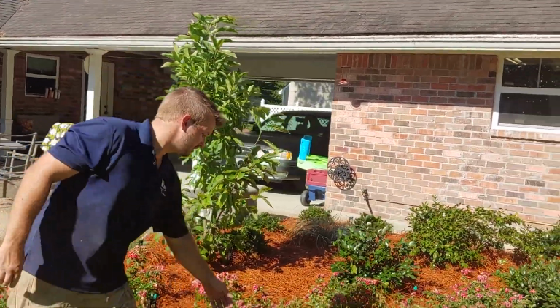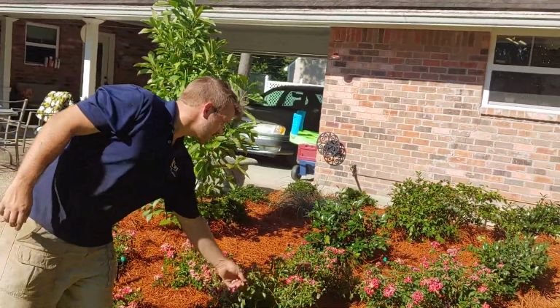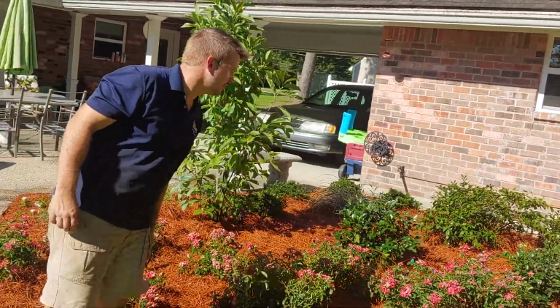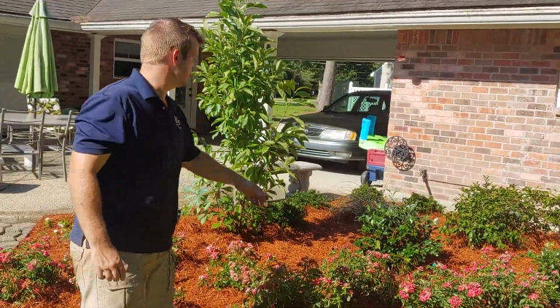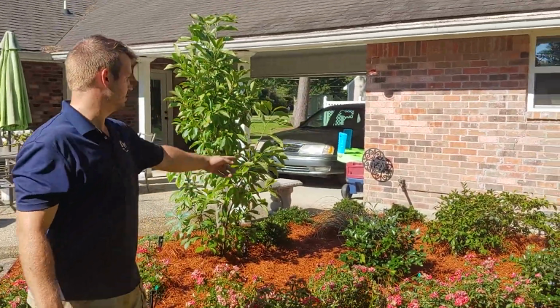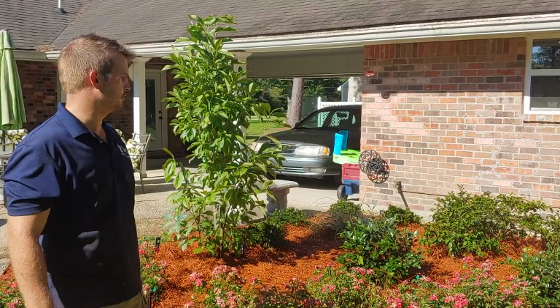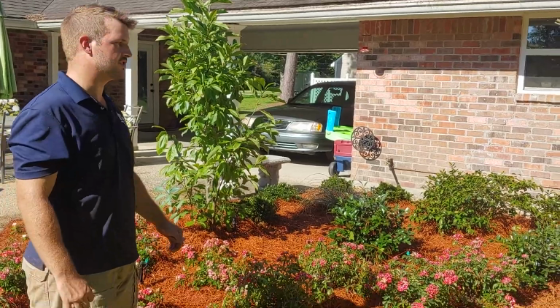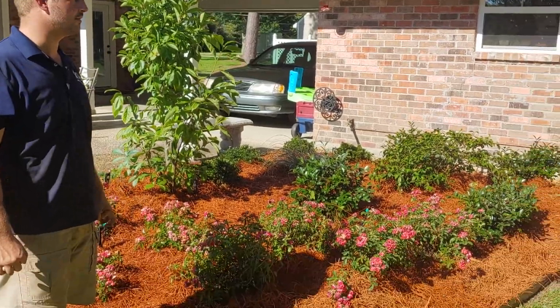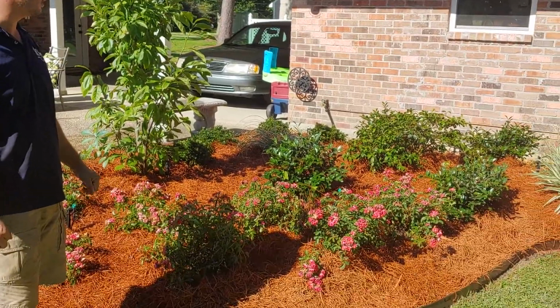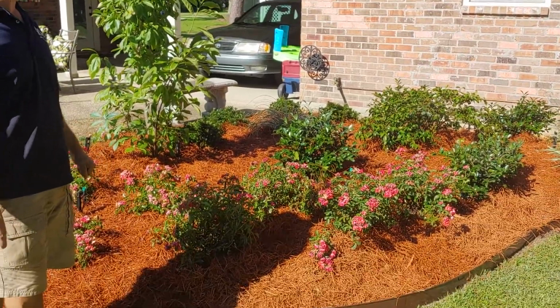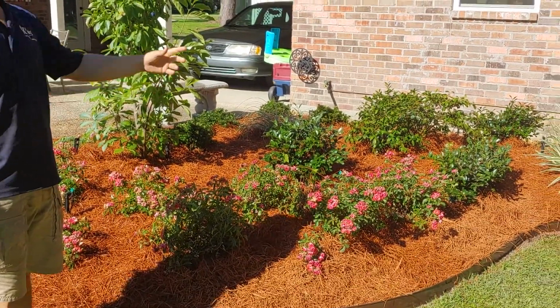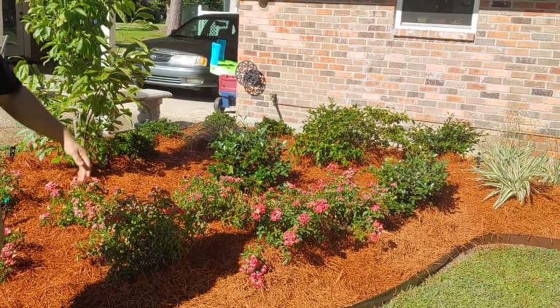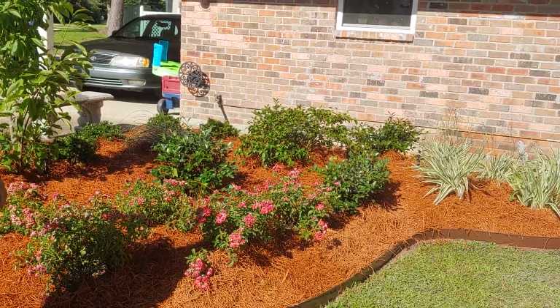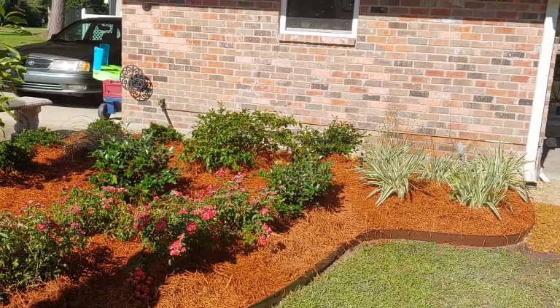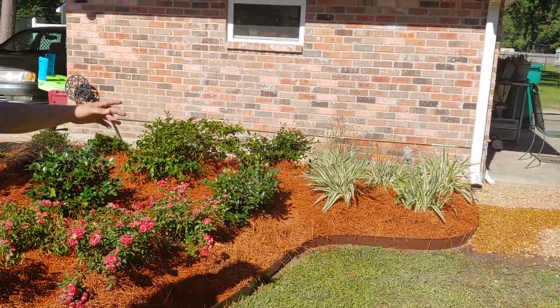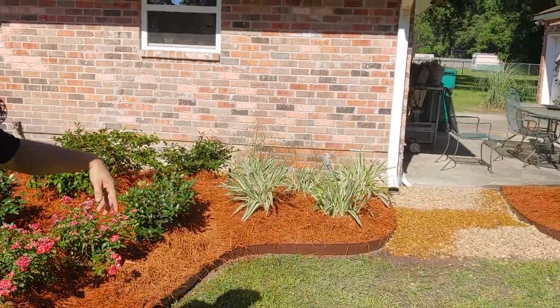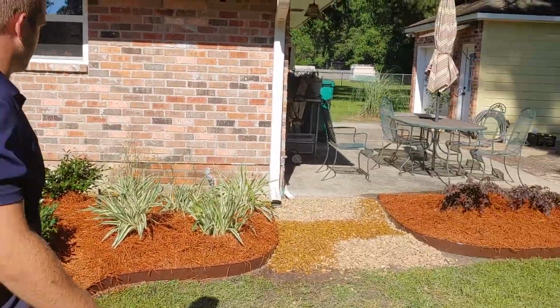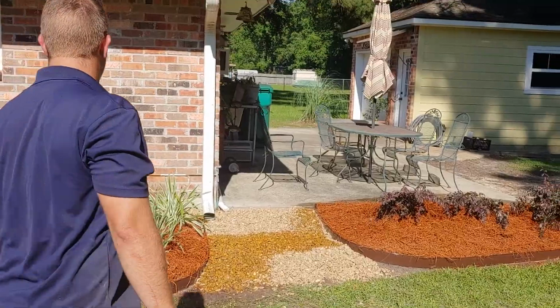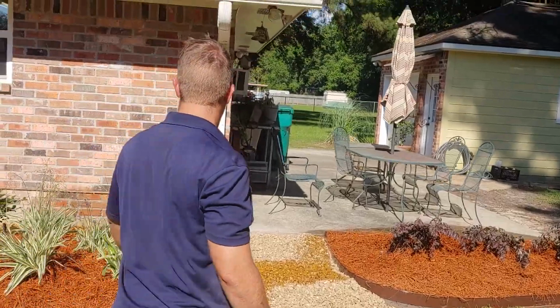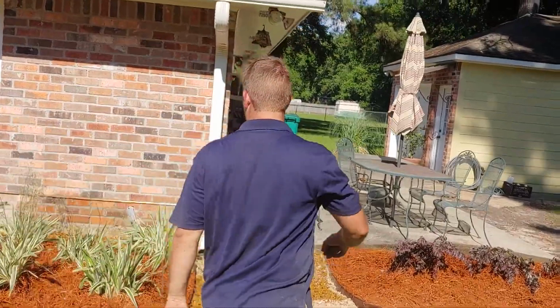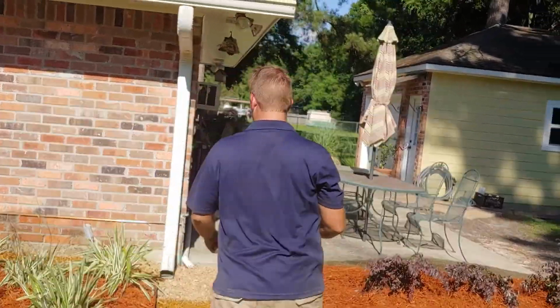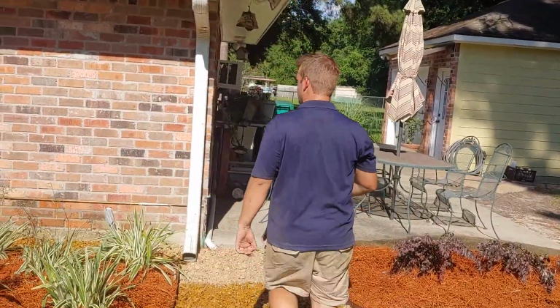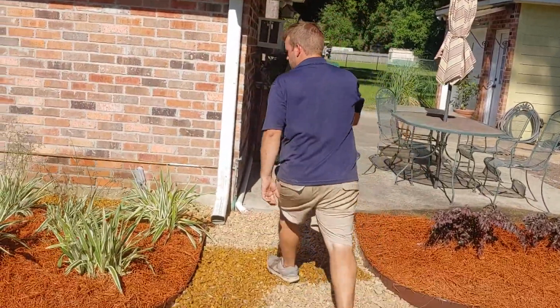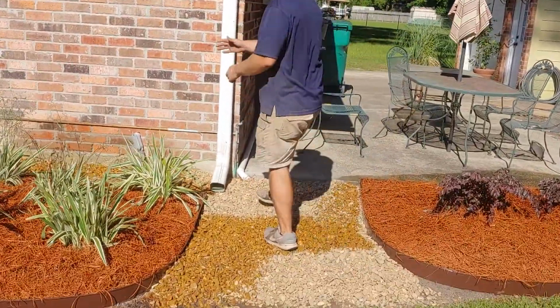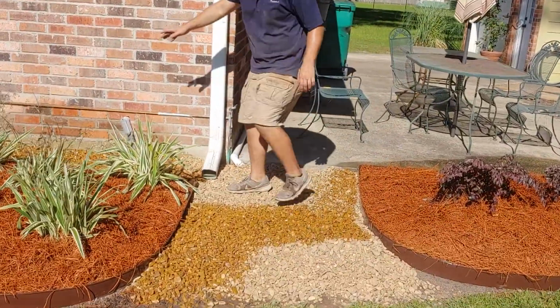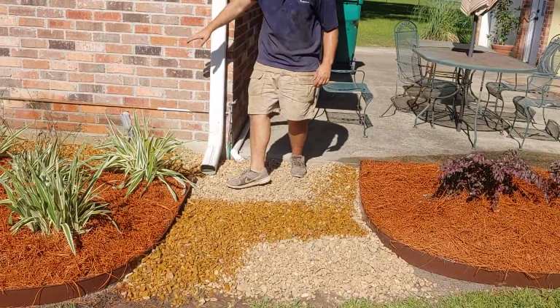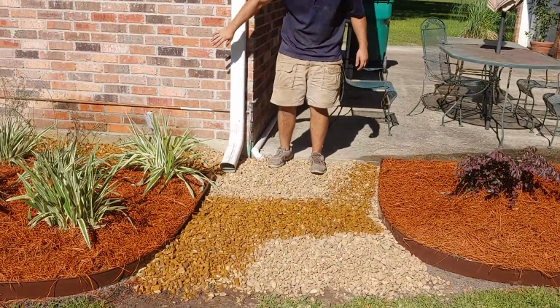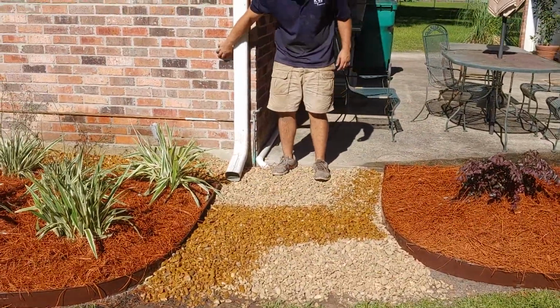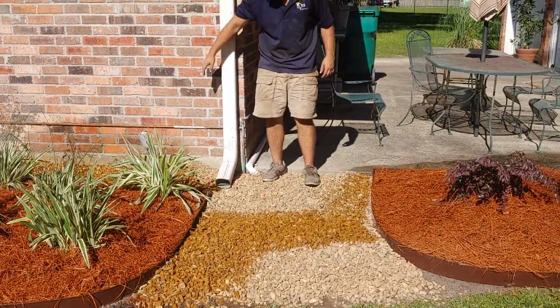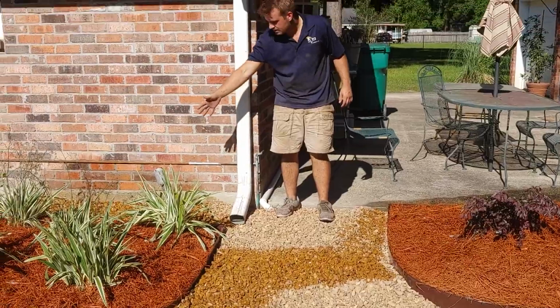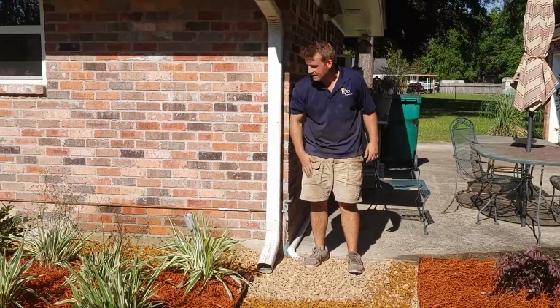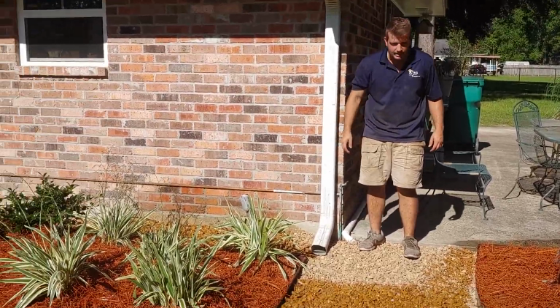Some nice drip roses, some dorks and senkos, variegated flax. We did rock here, just in the back side of the bed, so you can get some separation of the foundation and the bed.